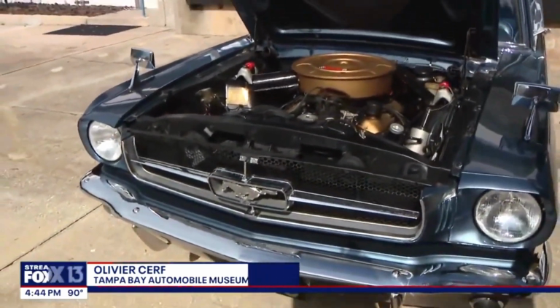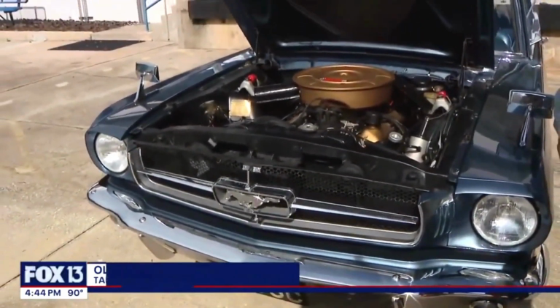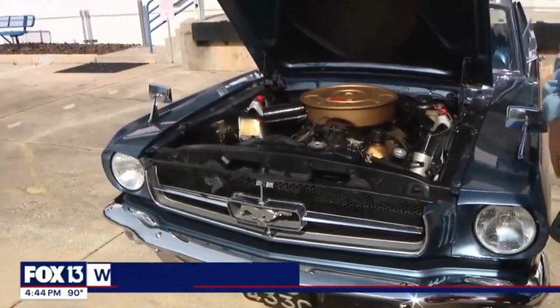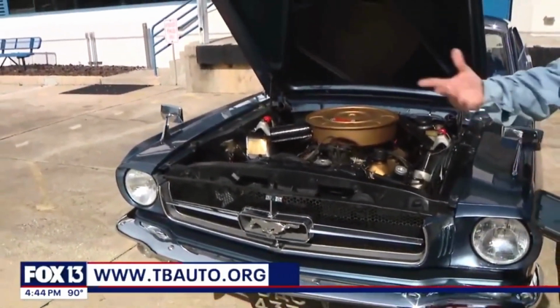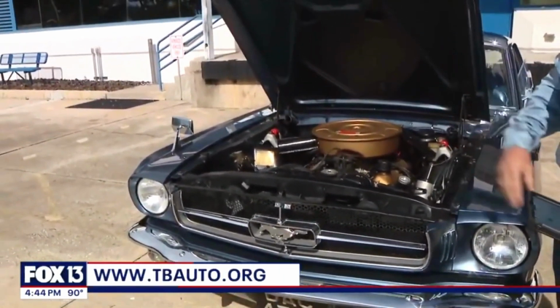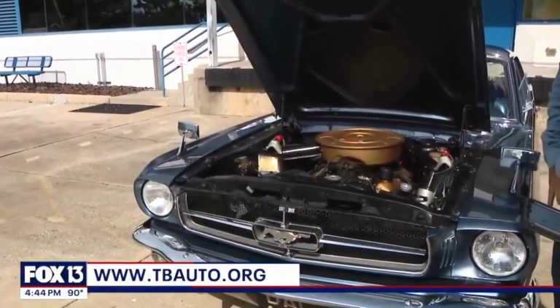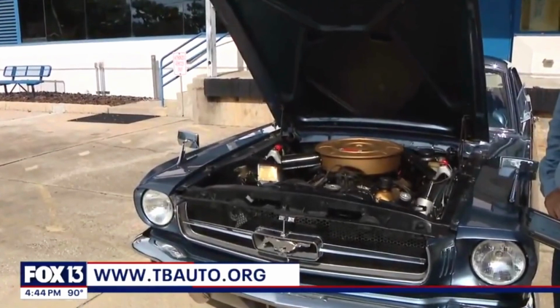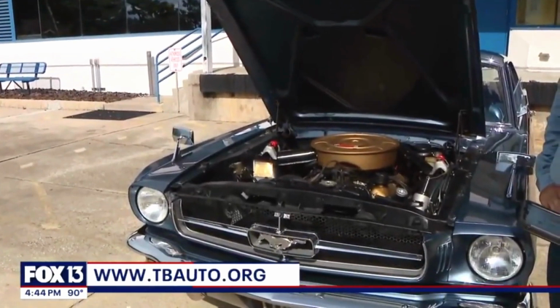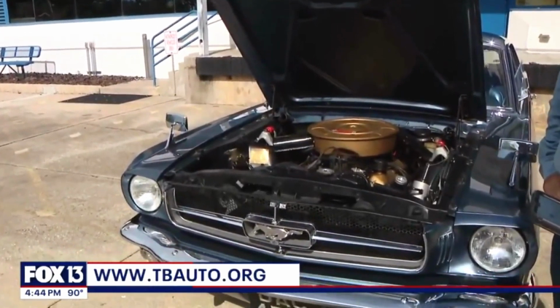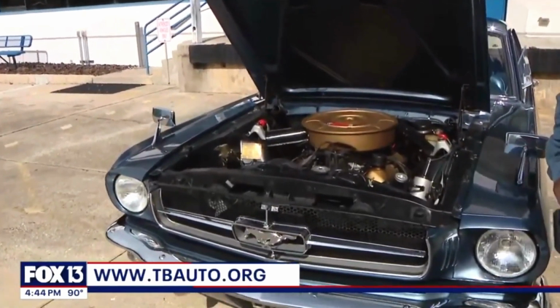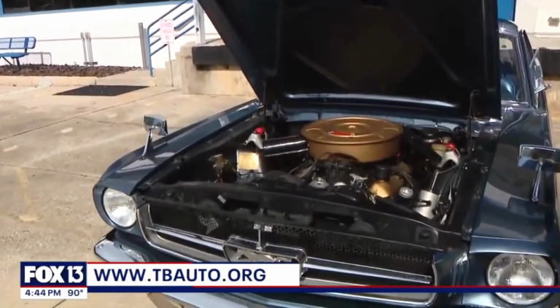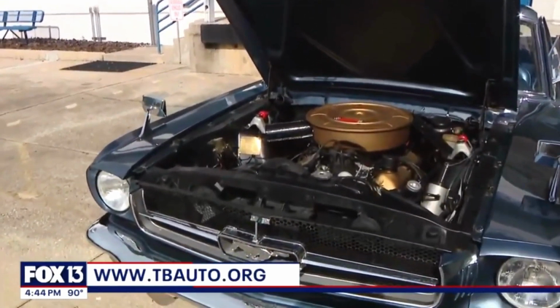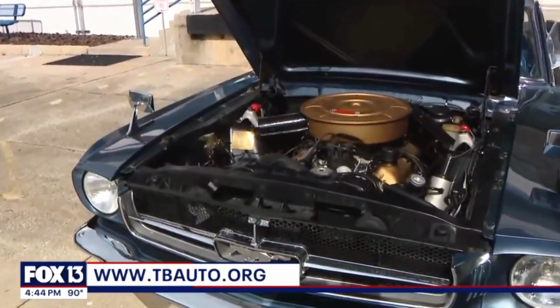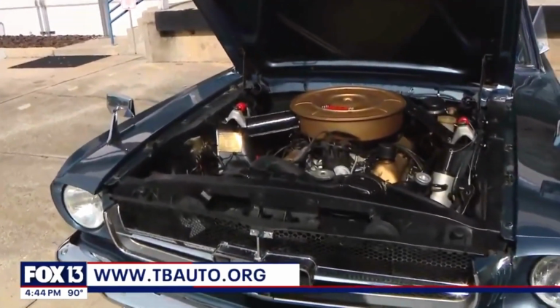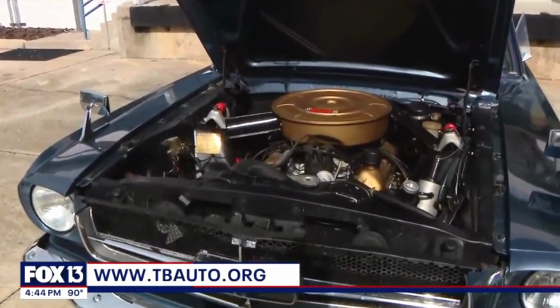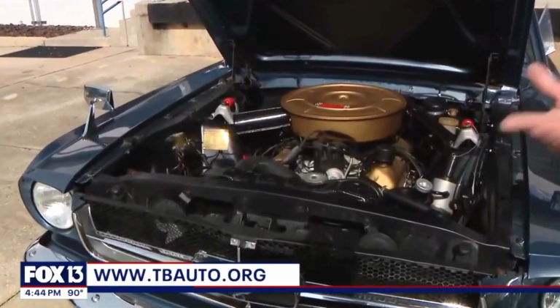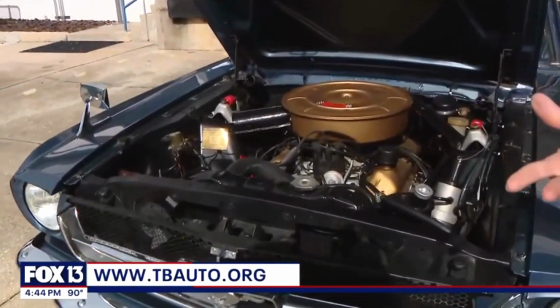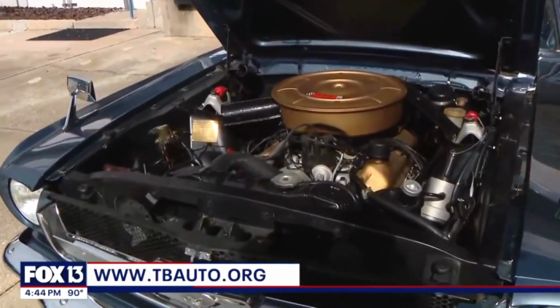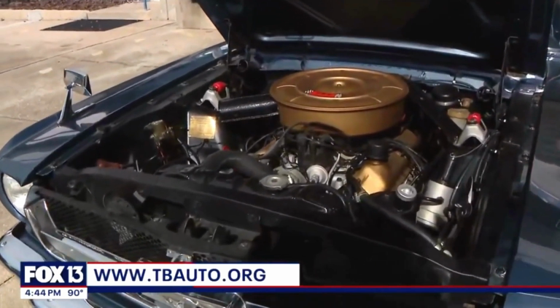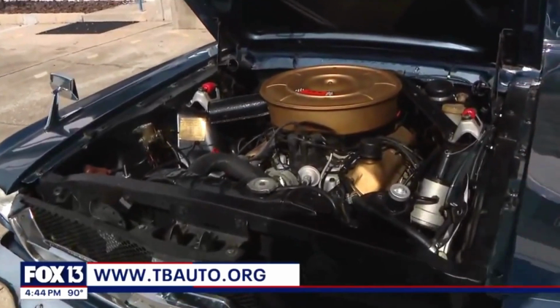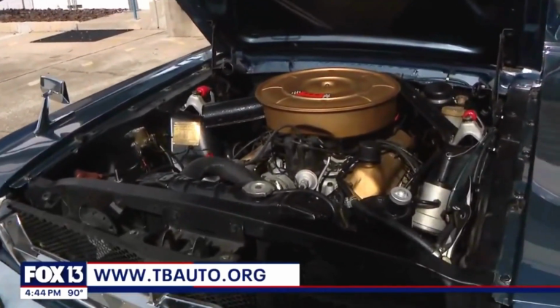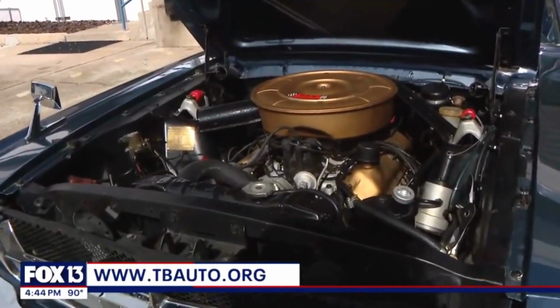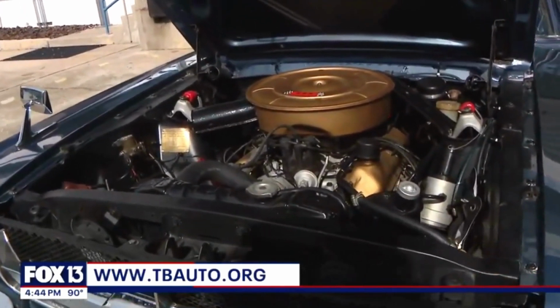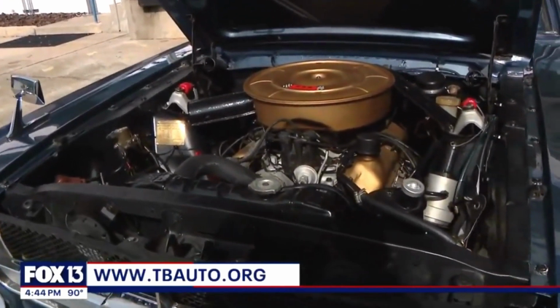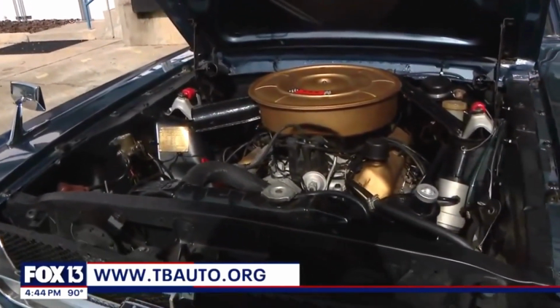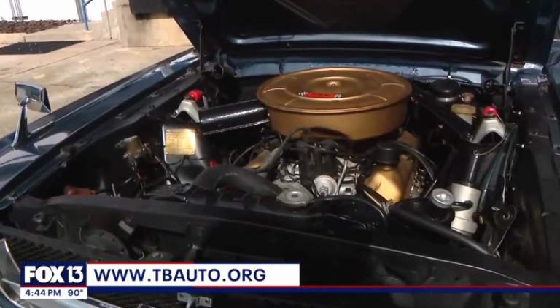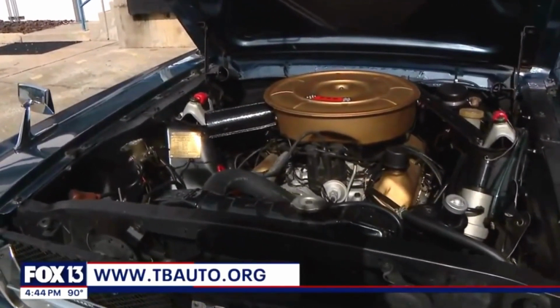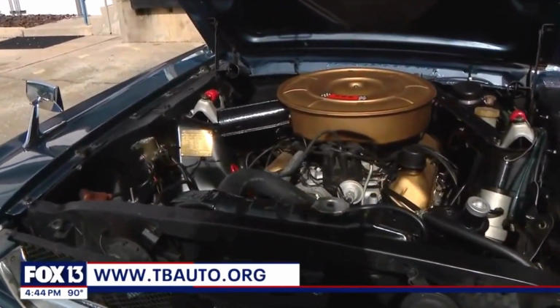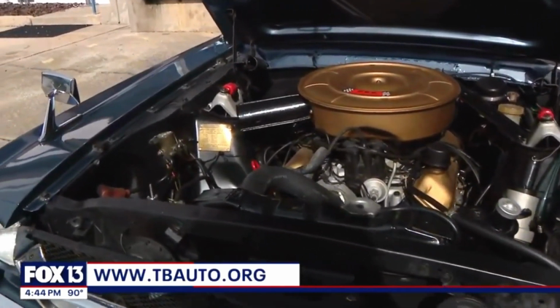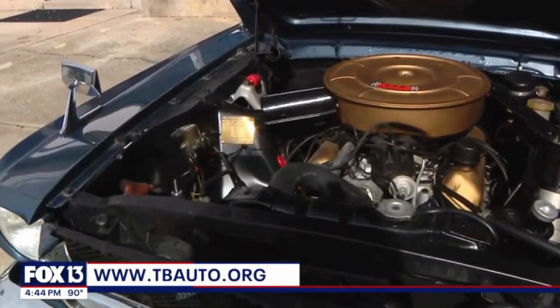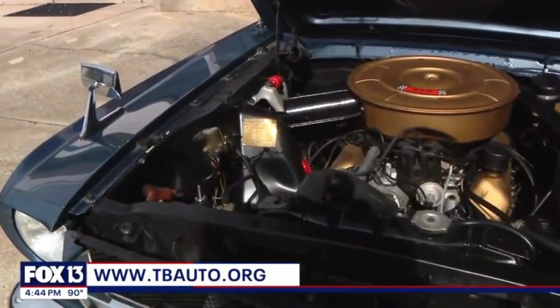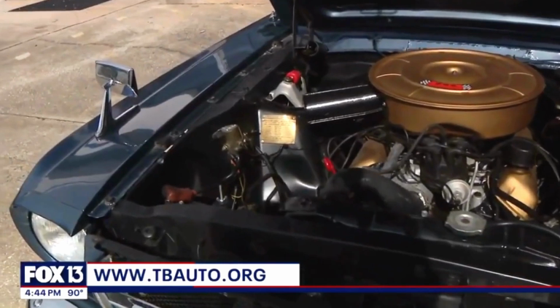That started back in the 1980s with my father. We're engineers, and we were interested in engineering. So we started collecting cars that had something interesting about them, engineering-wise.